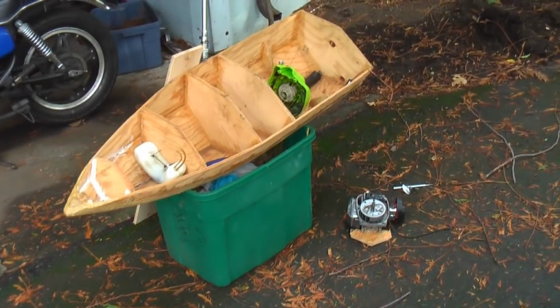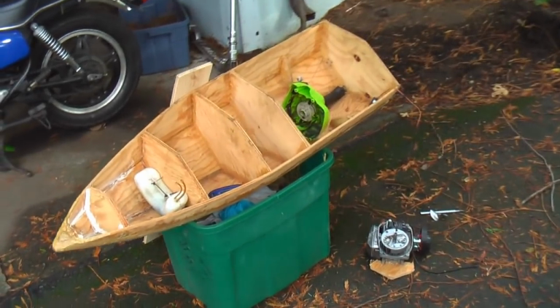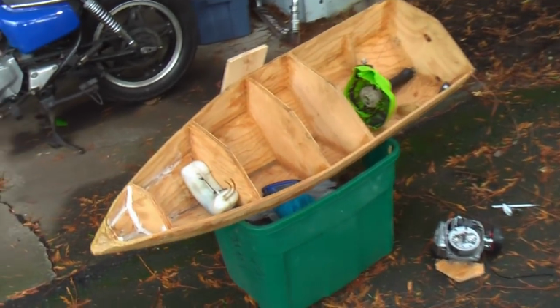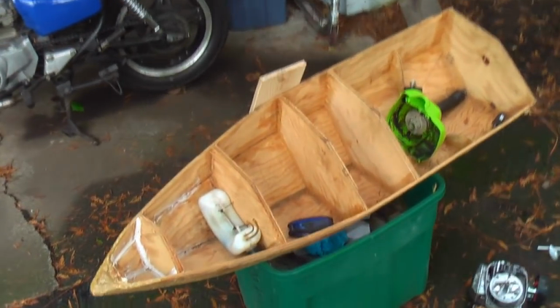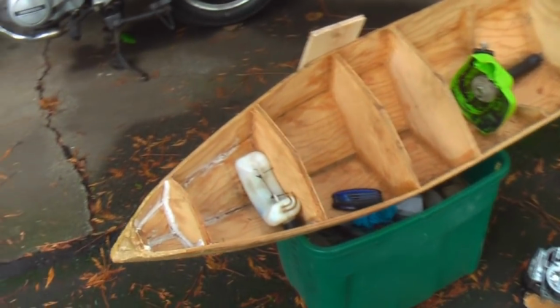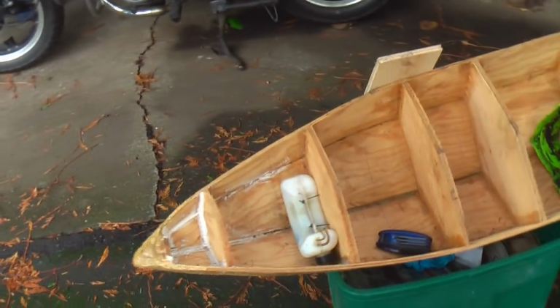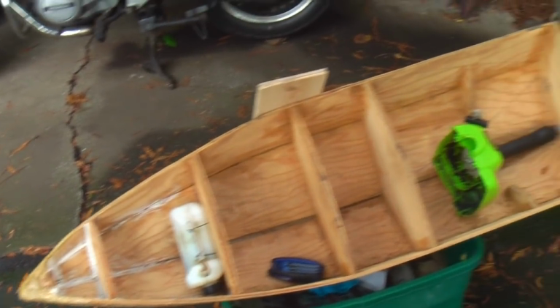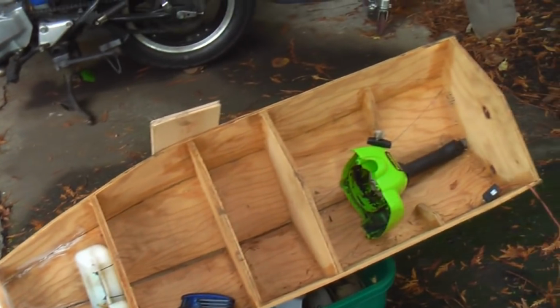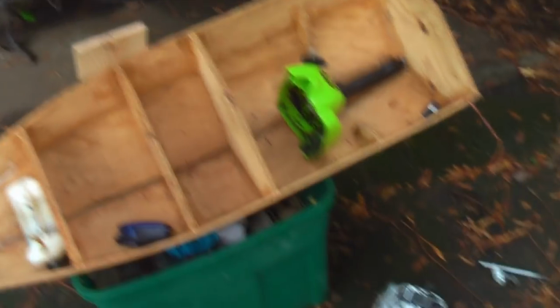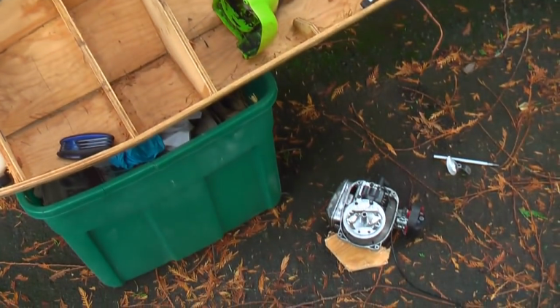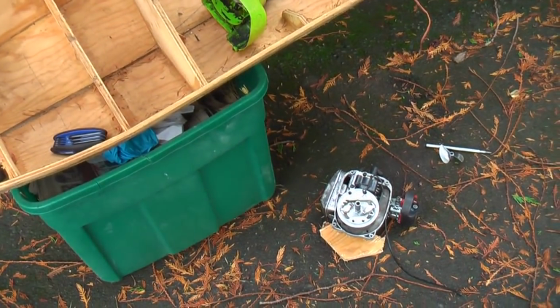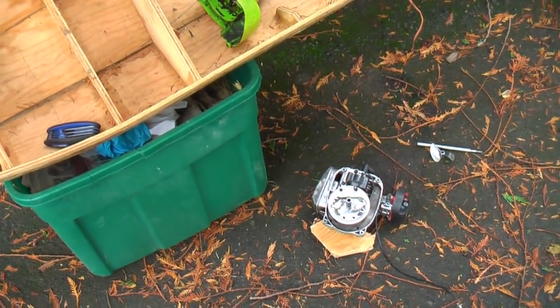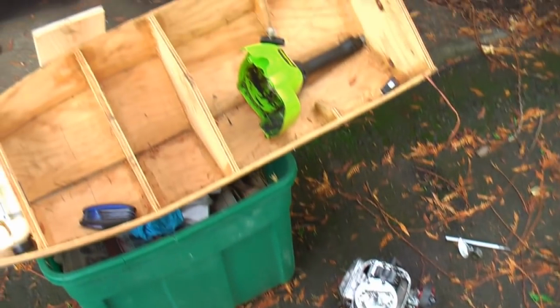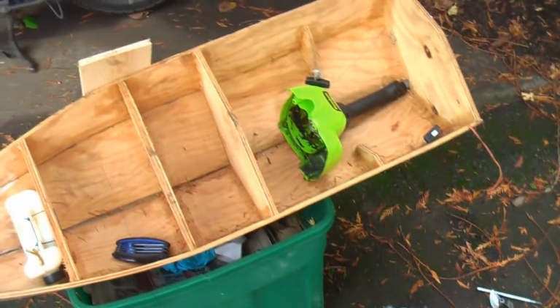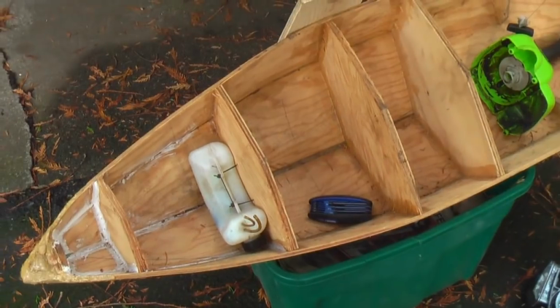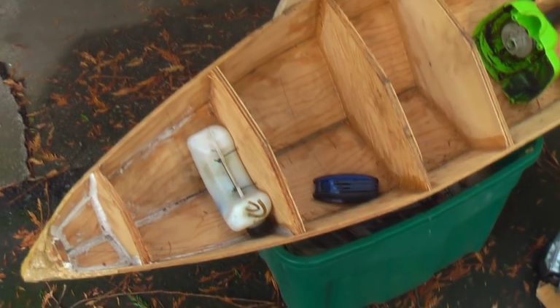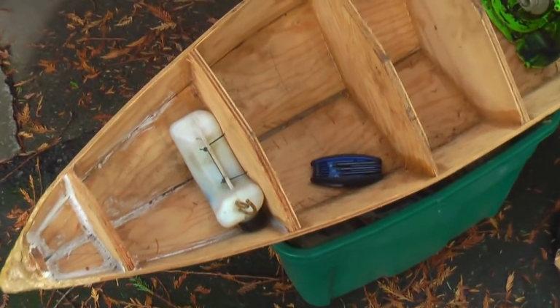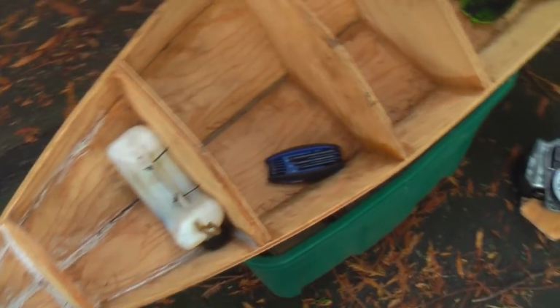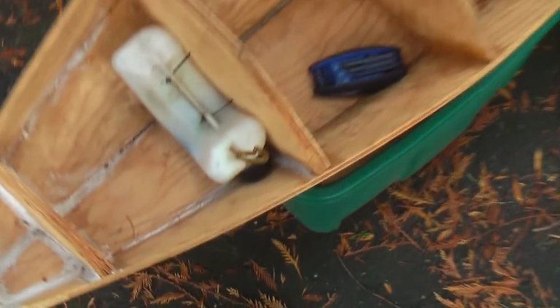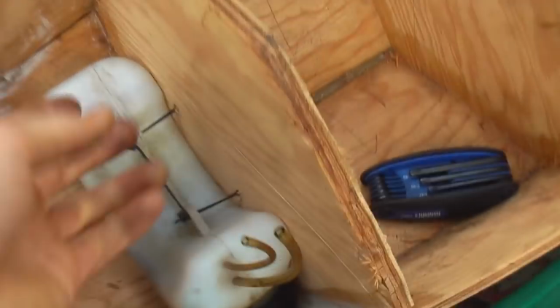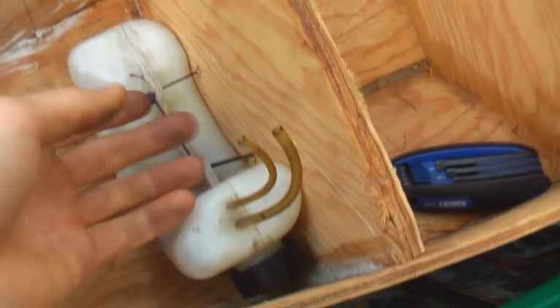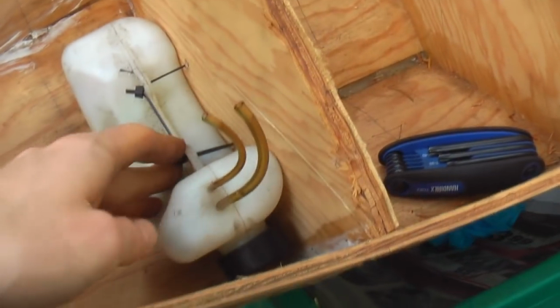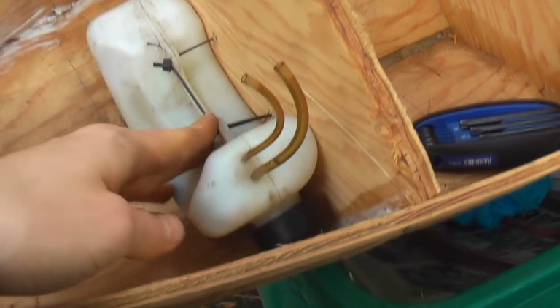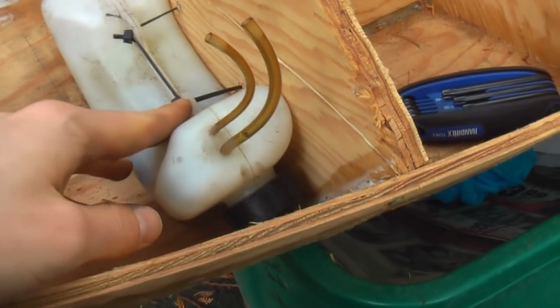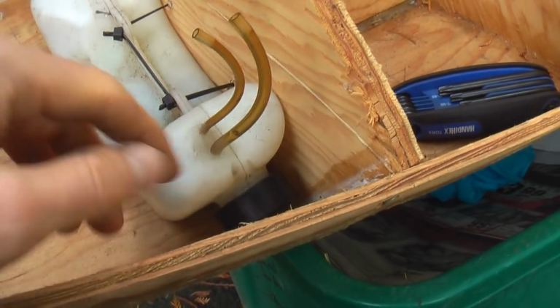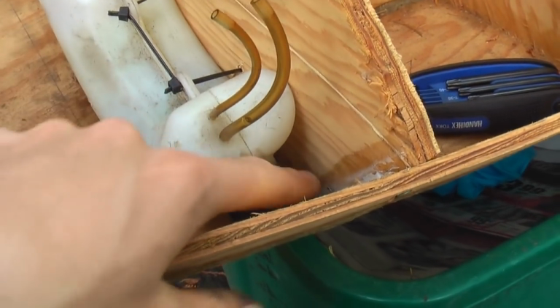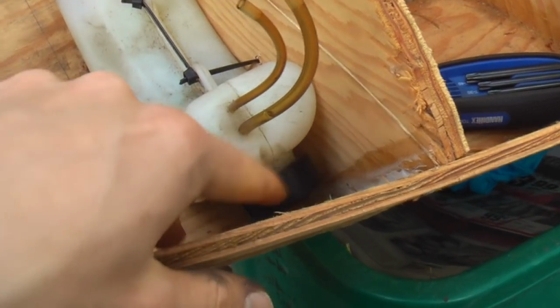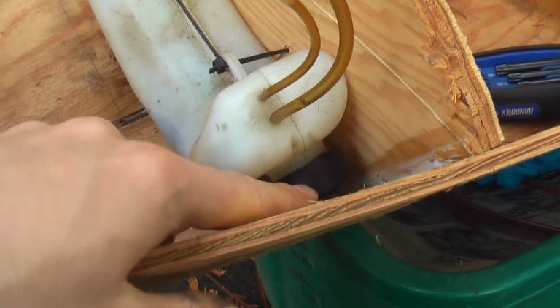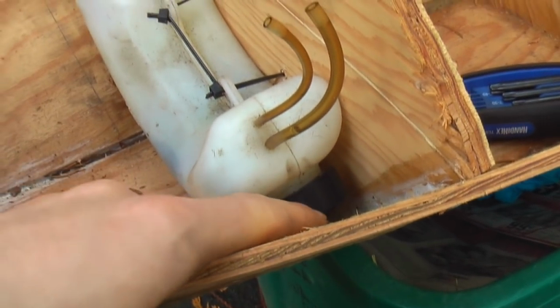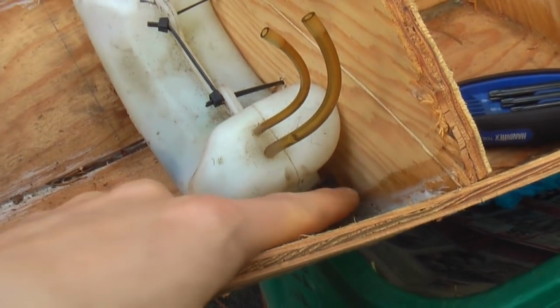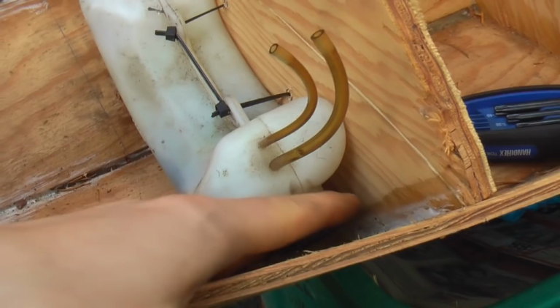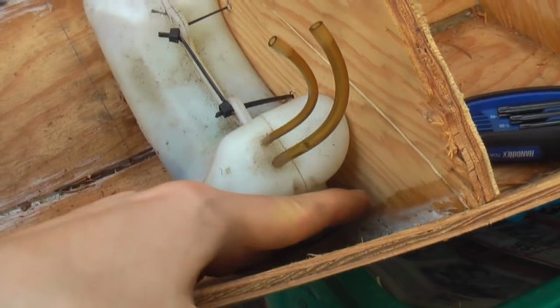So here's my boat, it's pretty much where I left it off last time. I've taken the motor out and I'll explain why in a couple seconds, but my plans for today are to fix this gas tank because as somebody pointed out the cap isn't really accessible, so I'm not going to be able to fill it up too well.